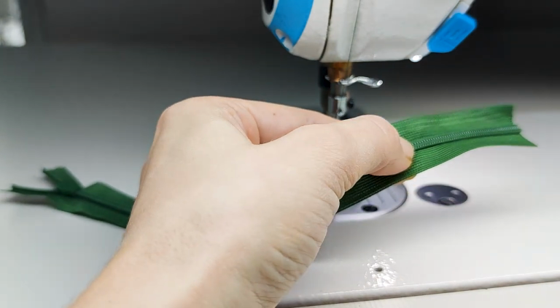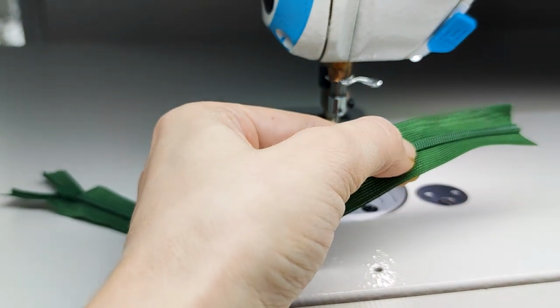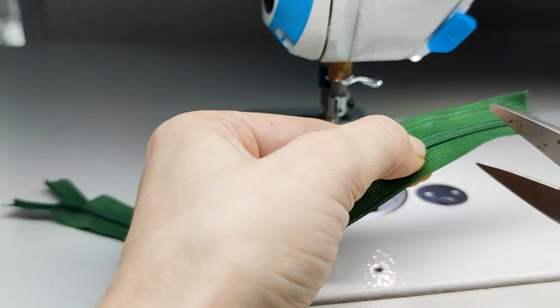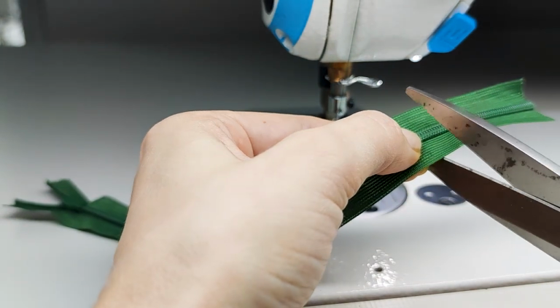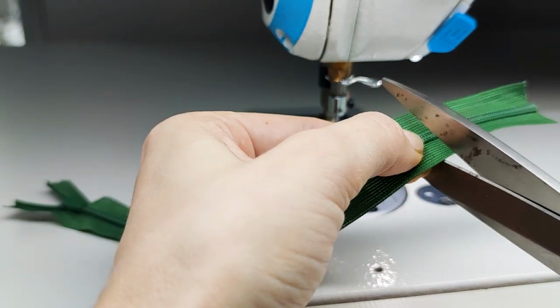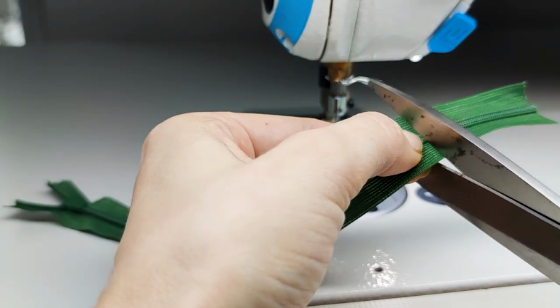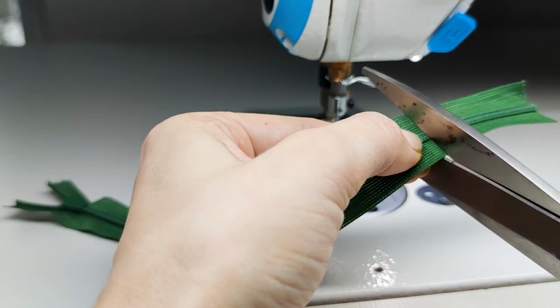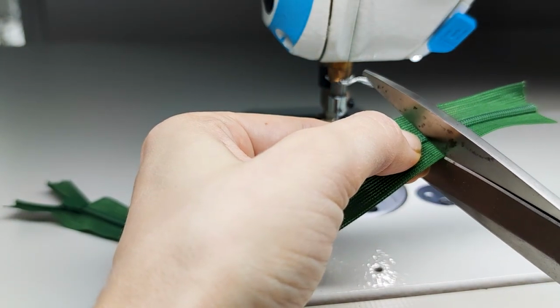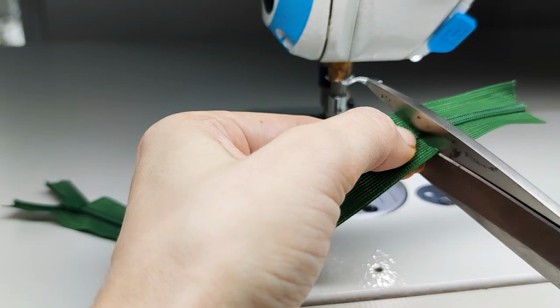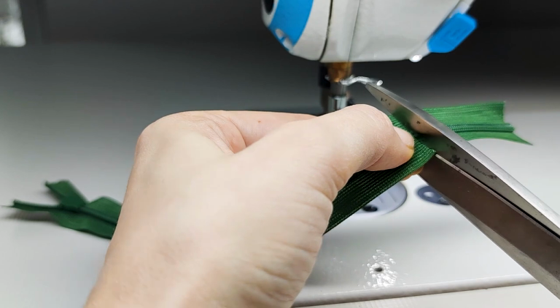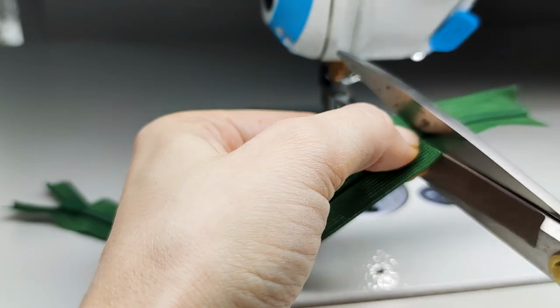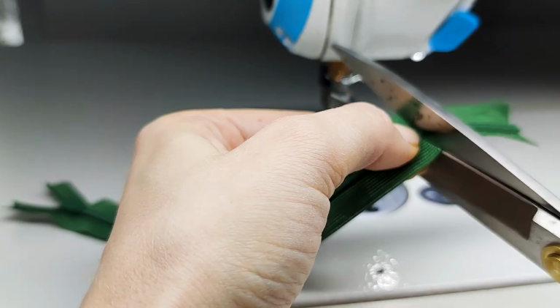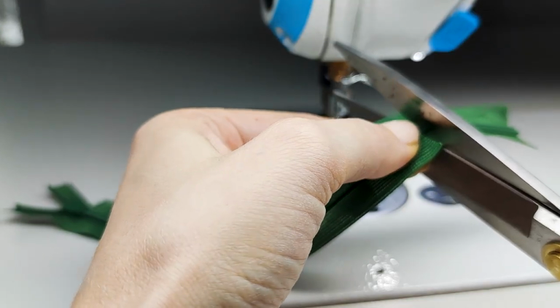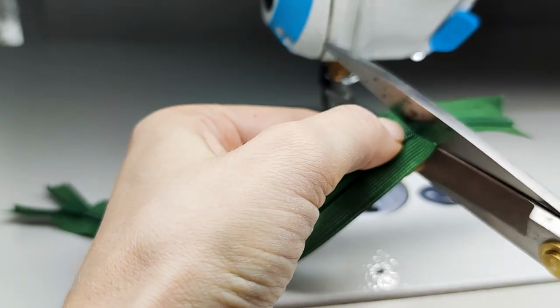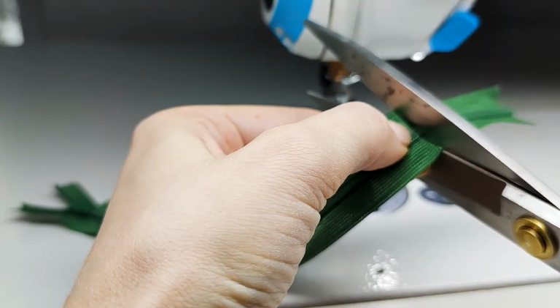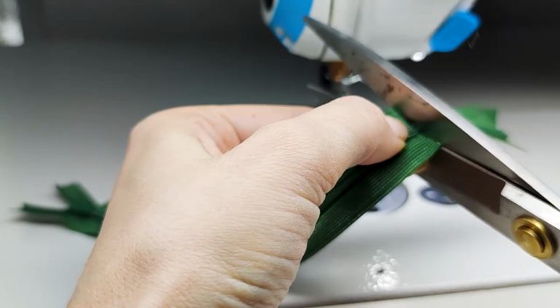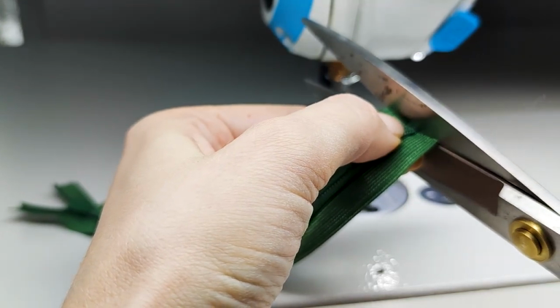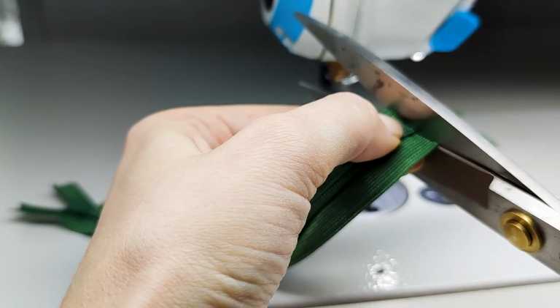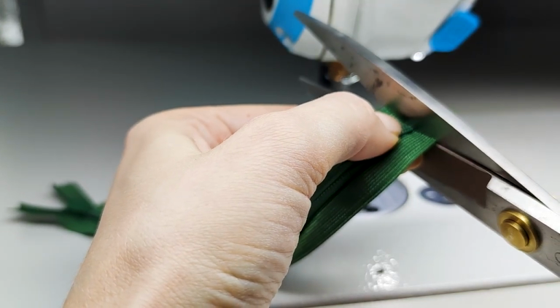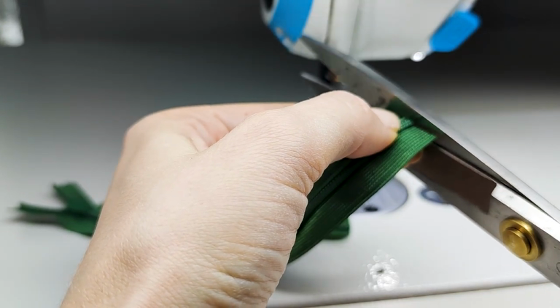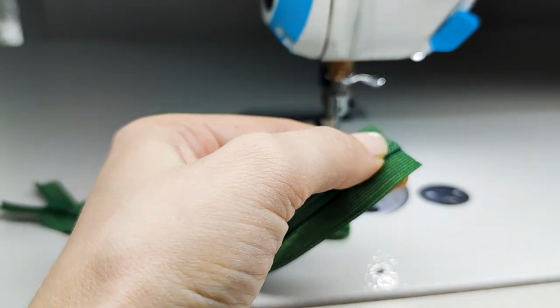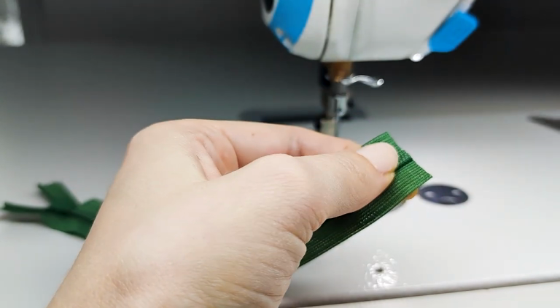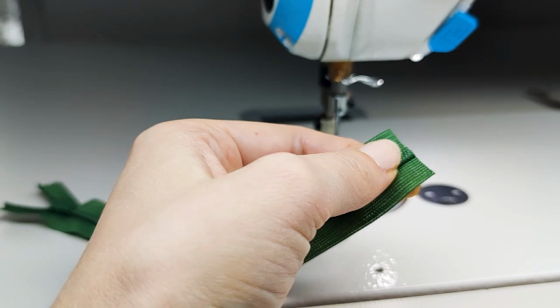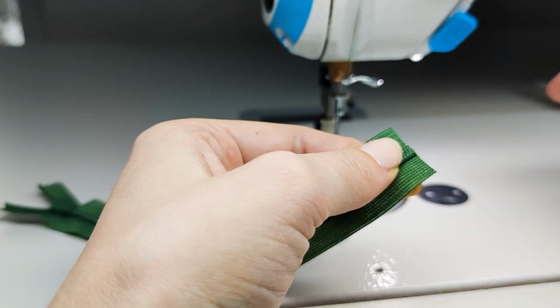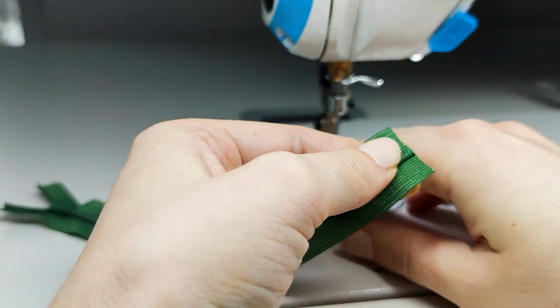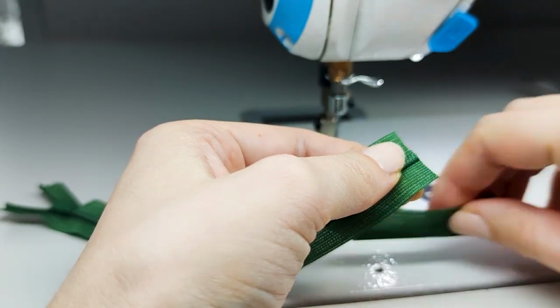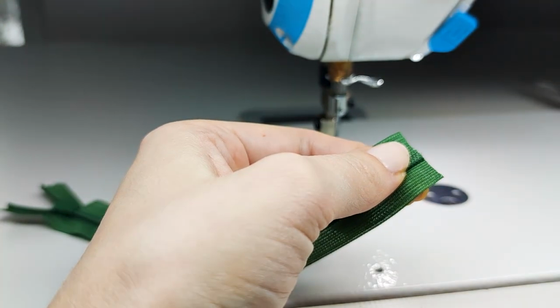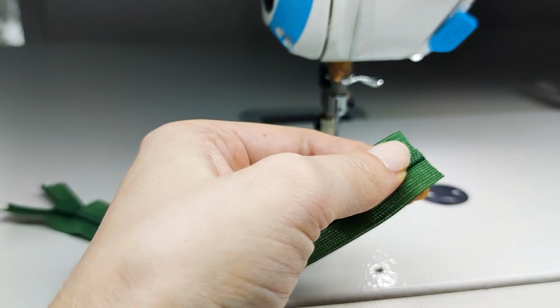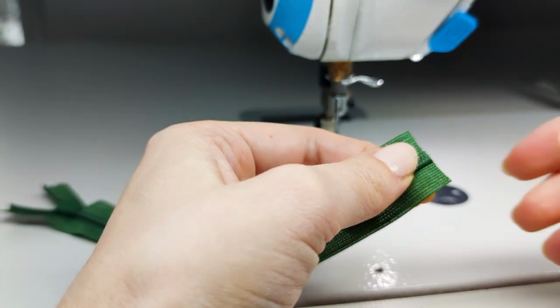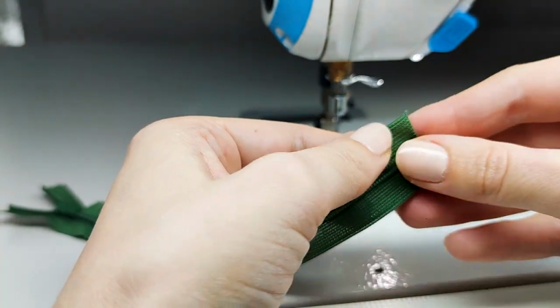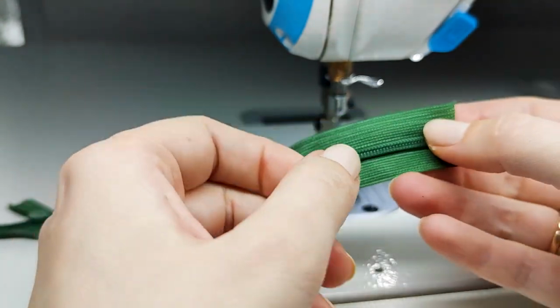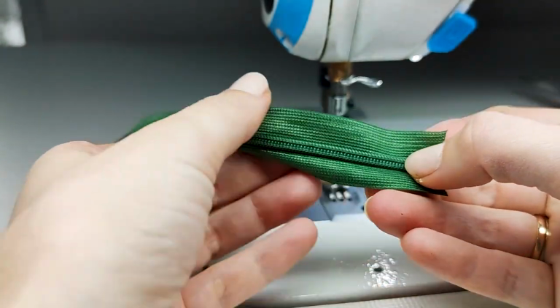Now I take my scissors and just cut it. It's okay to cut plastic zippers with regular scissors; however, don't do this with metal zippers — there is a different technique for how to shorten those.